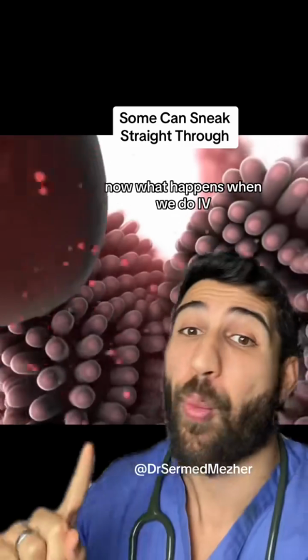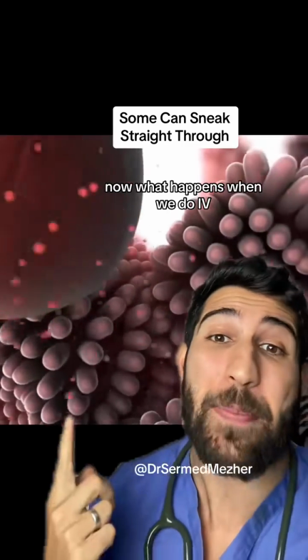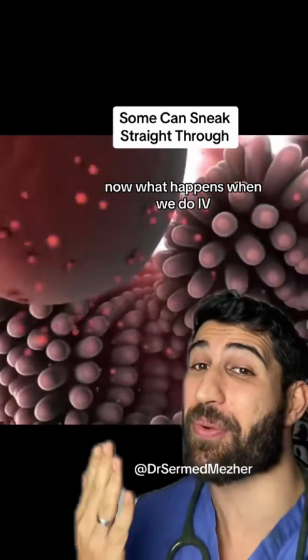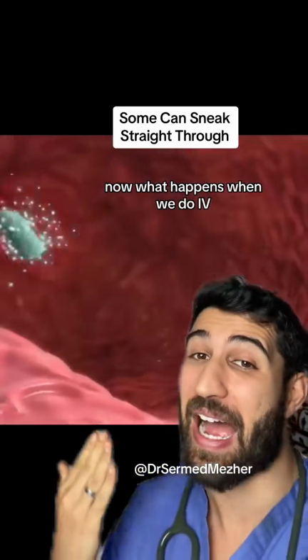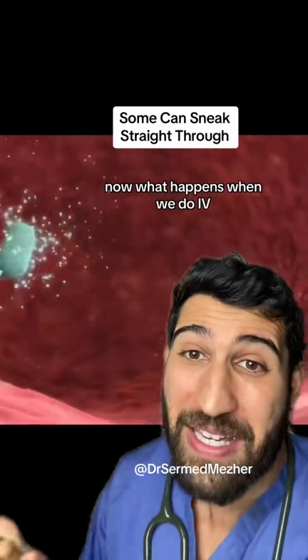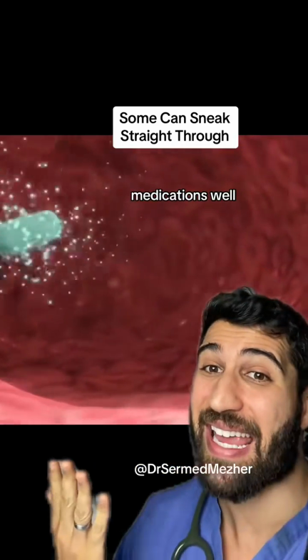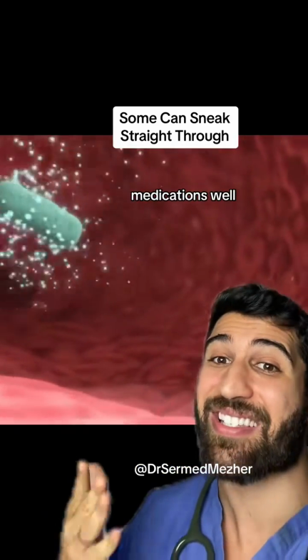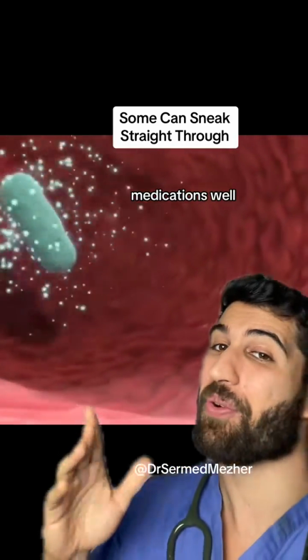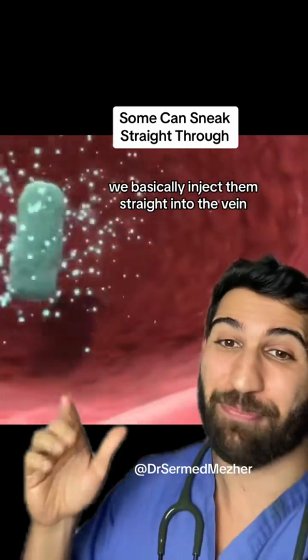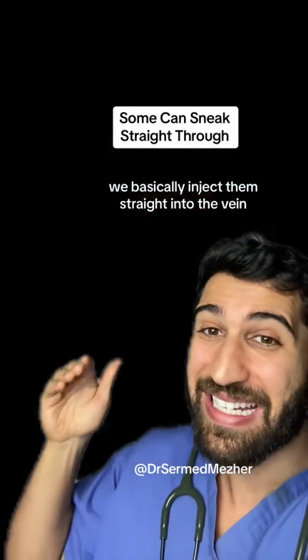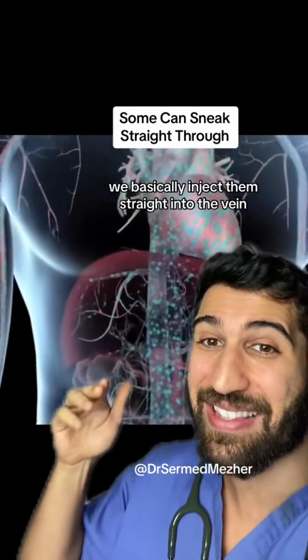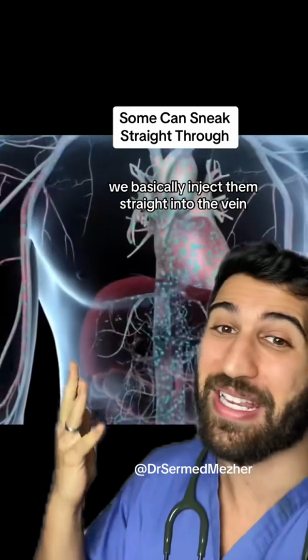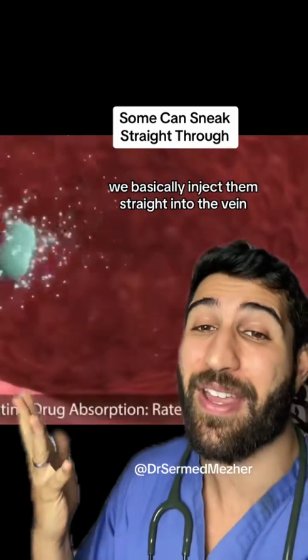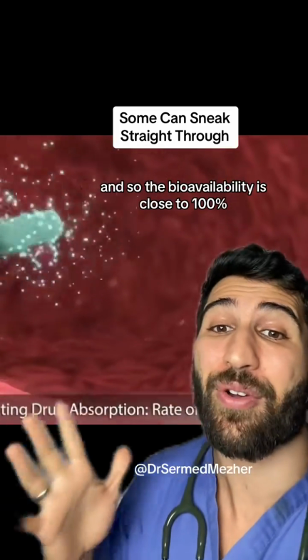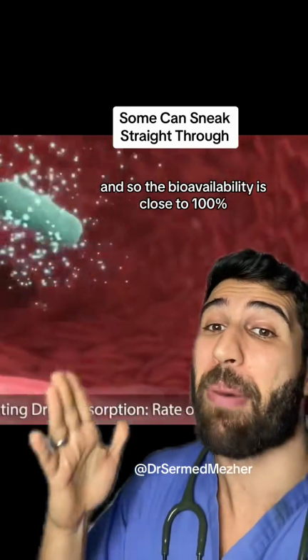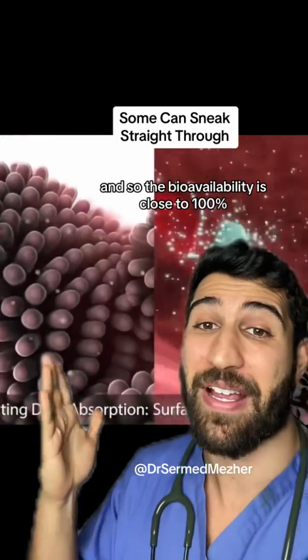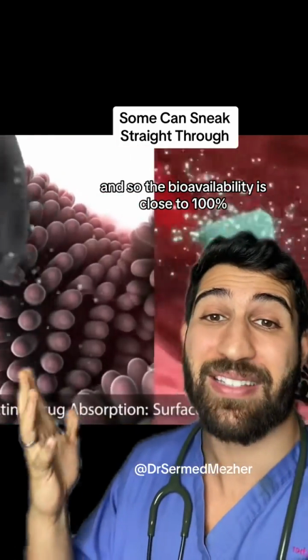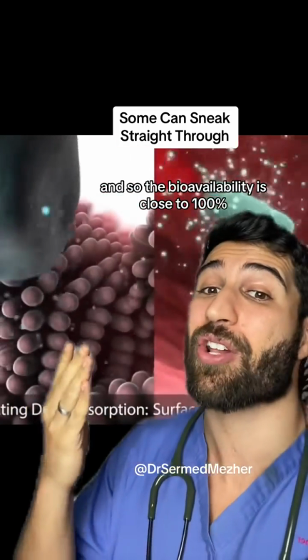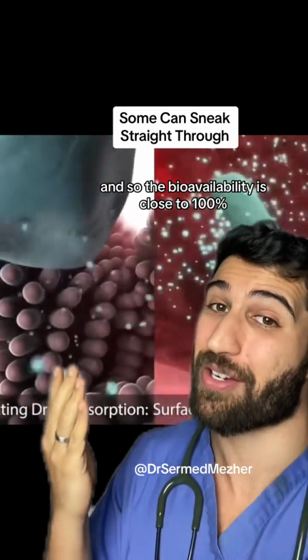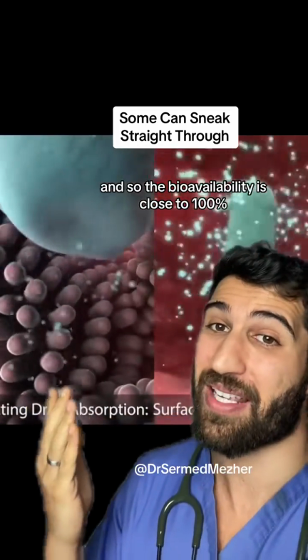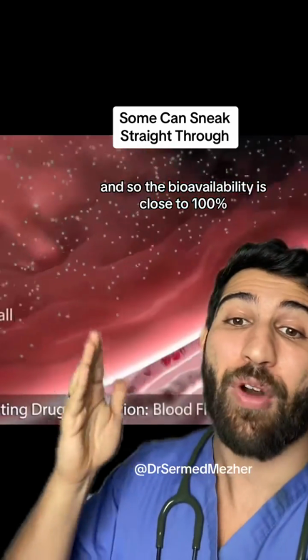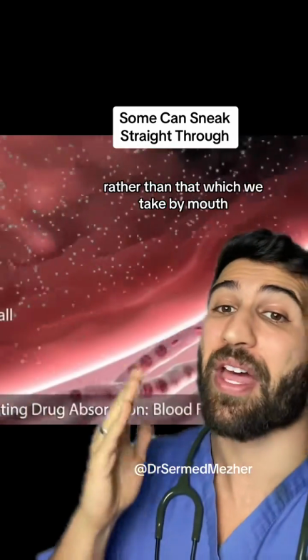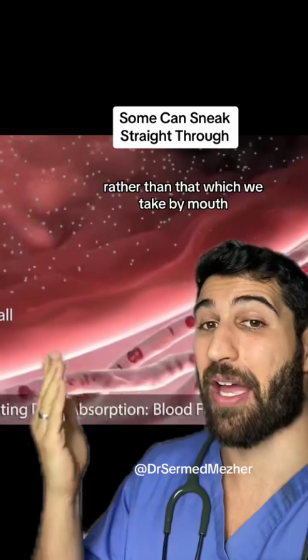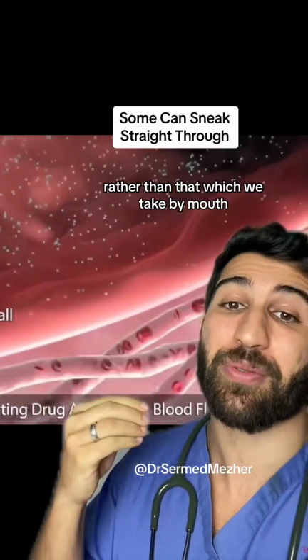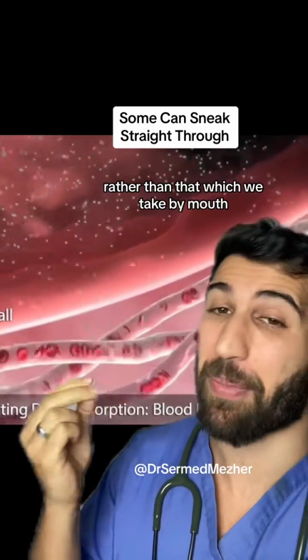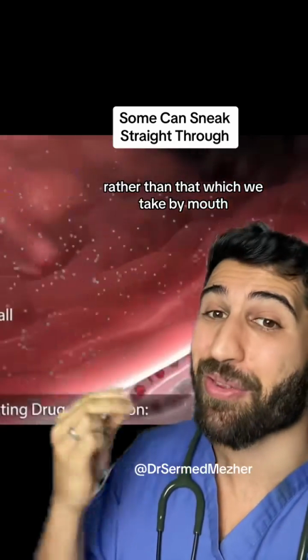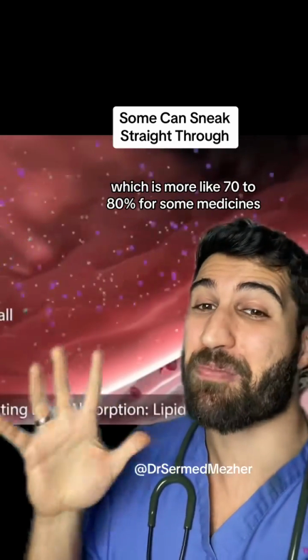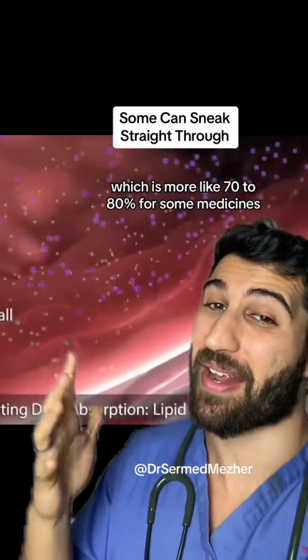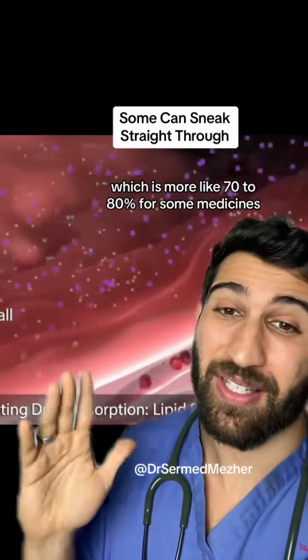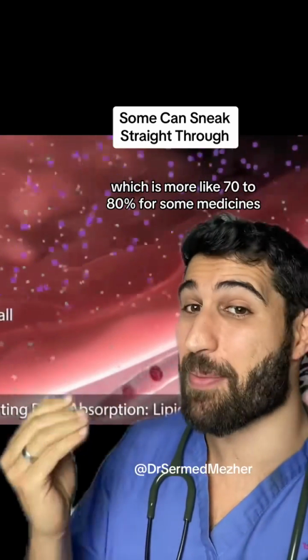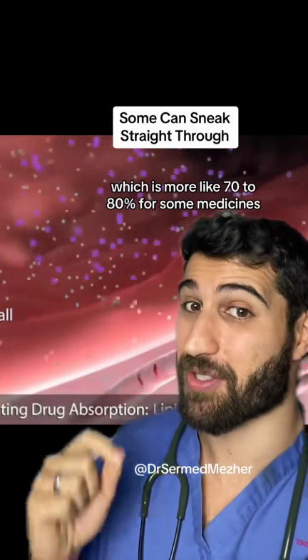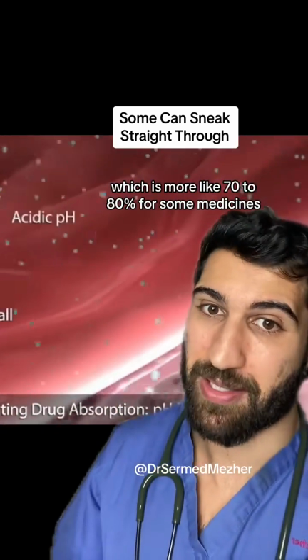Now, what happens when we do IV medications? We basically inject them straight into the vein, so the bioavailability is close to 100%, rather than that which we take by mouth, which is more like 70-80% for some medicines.